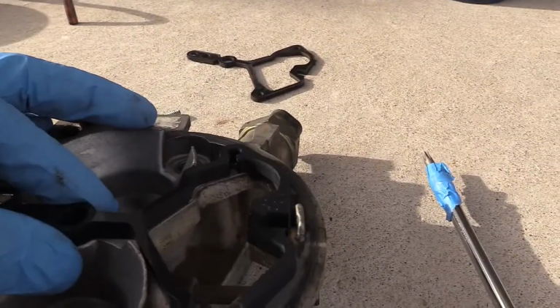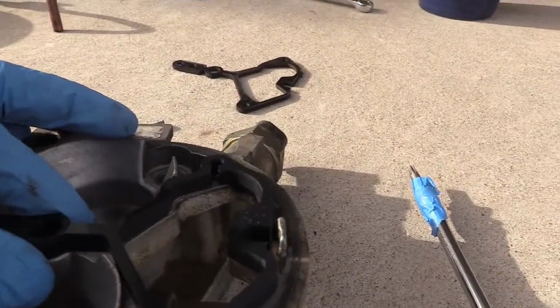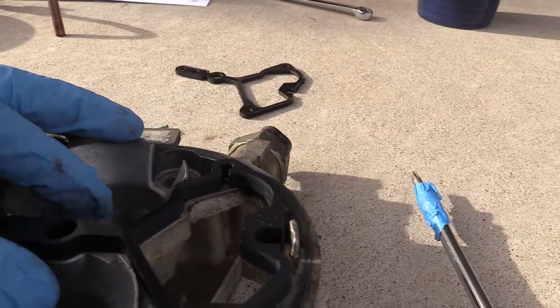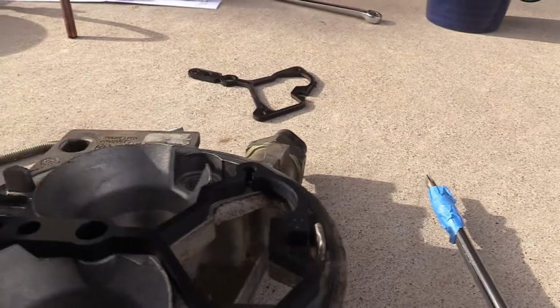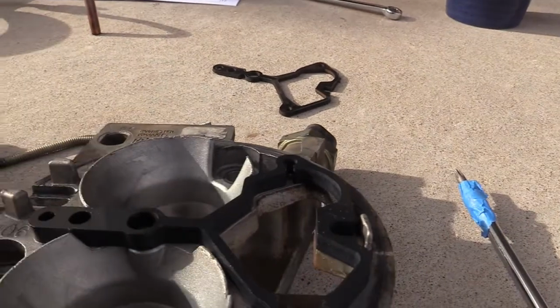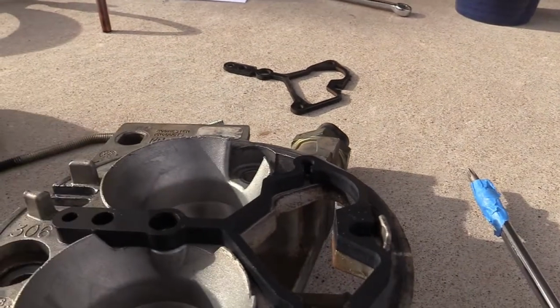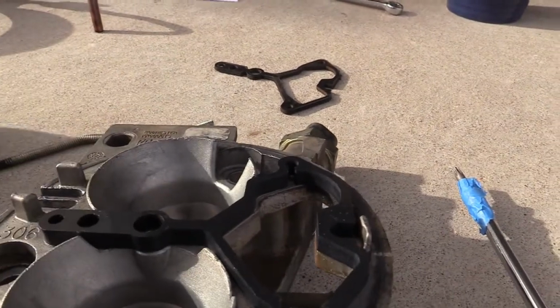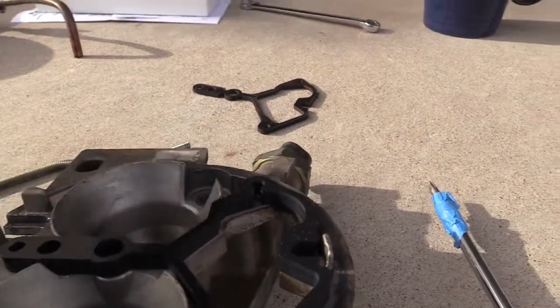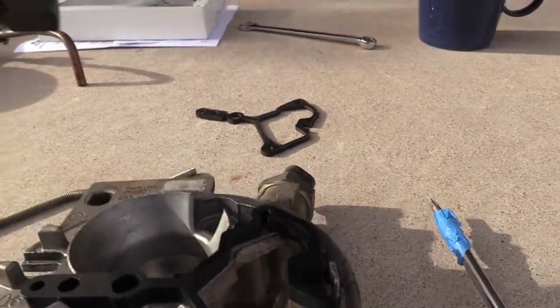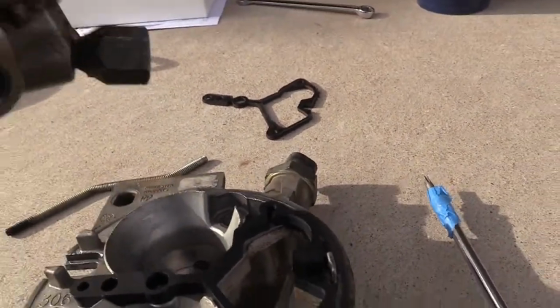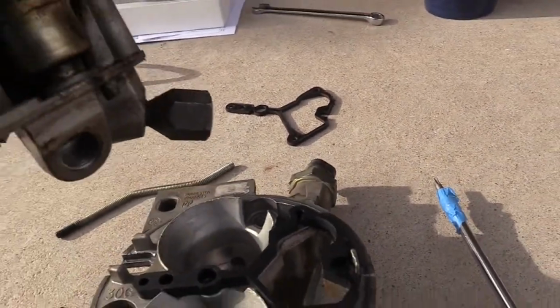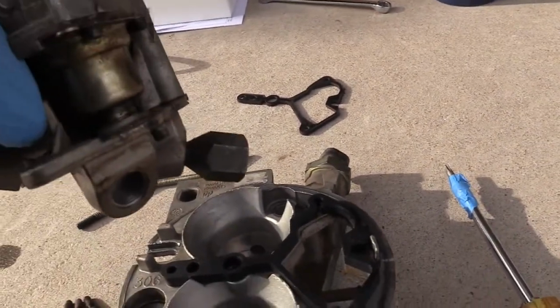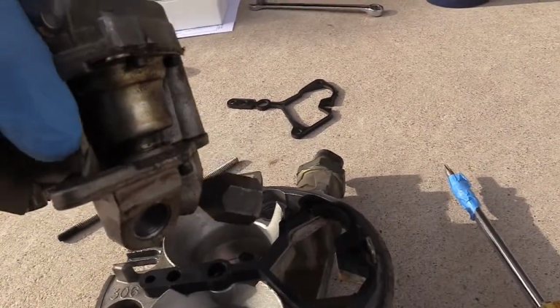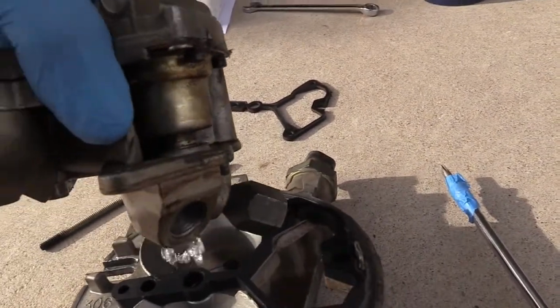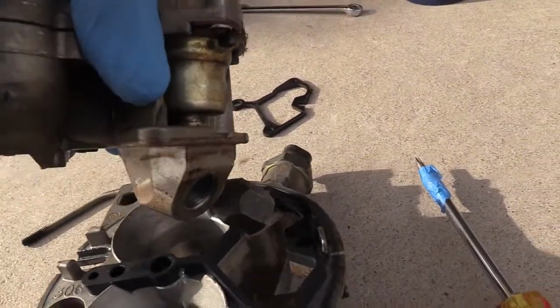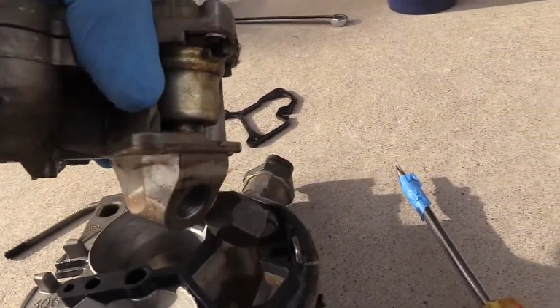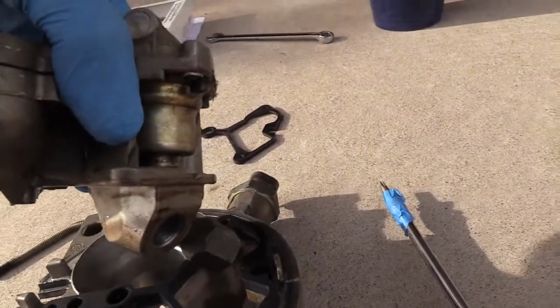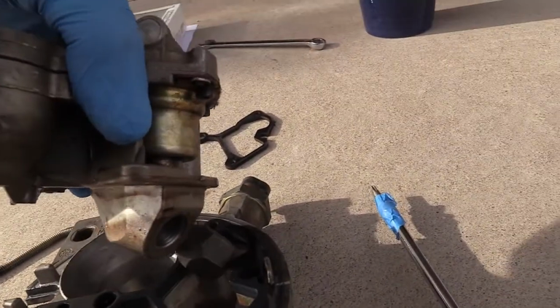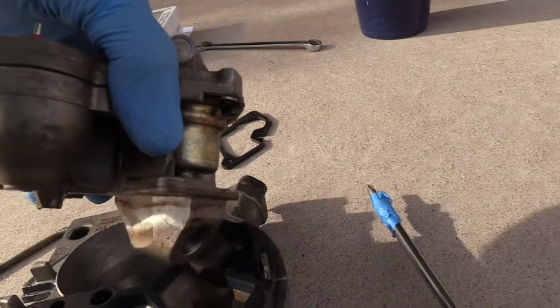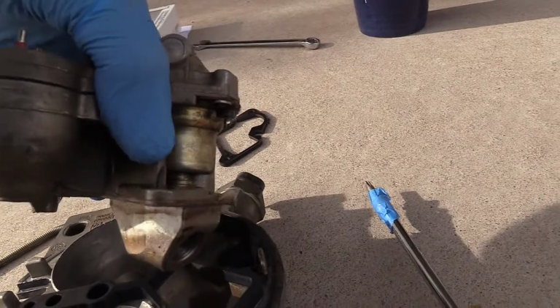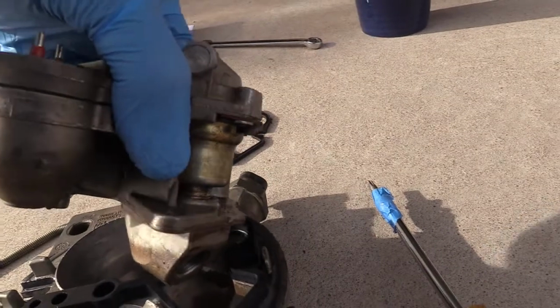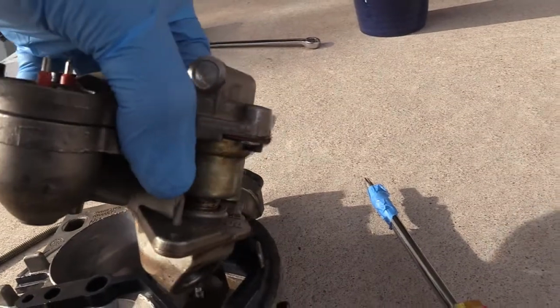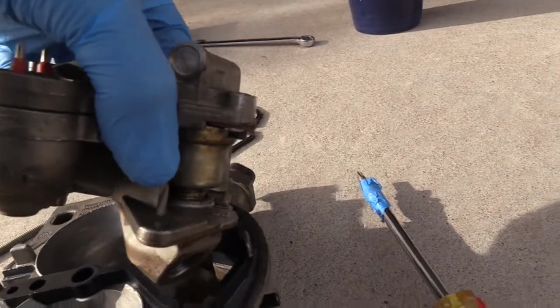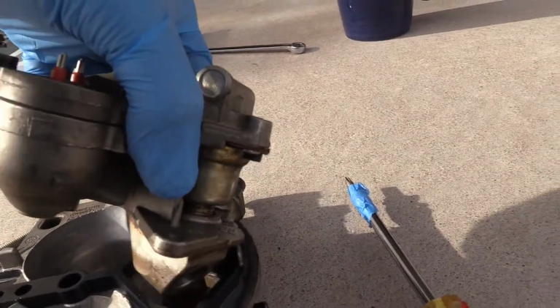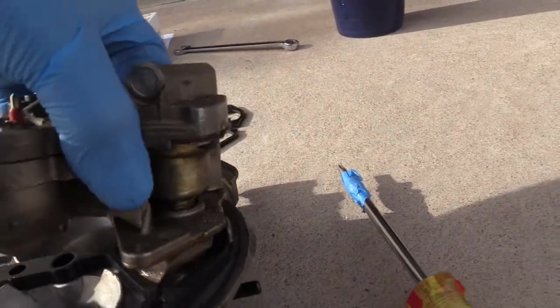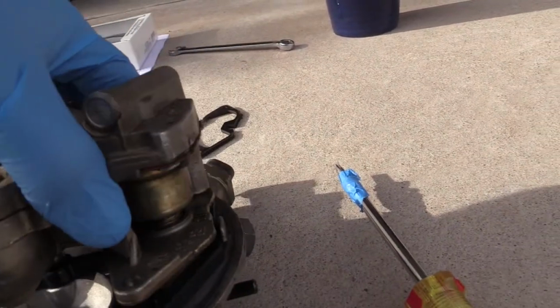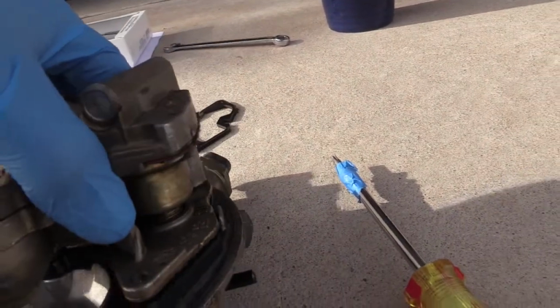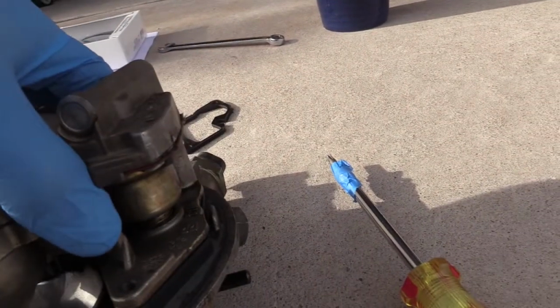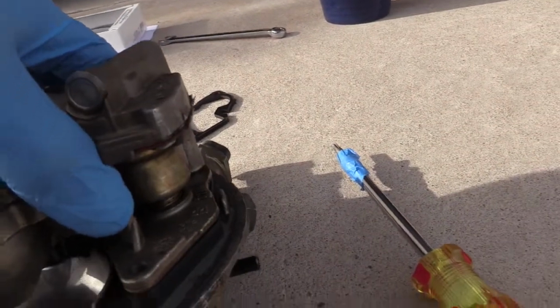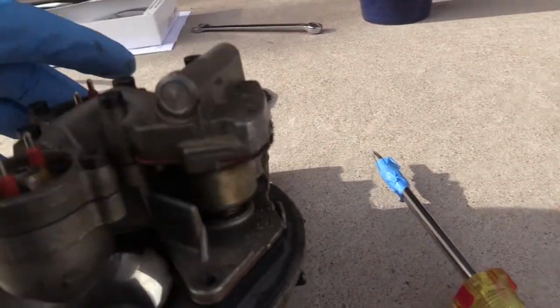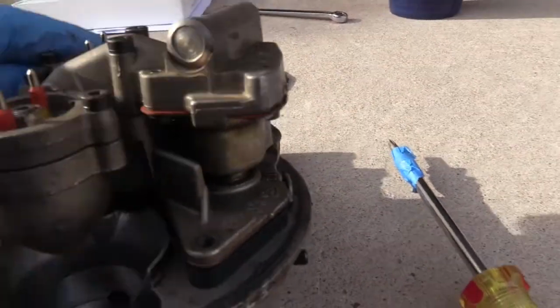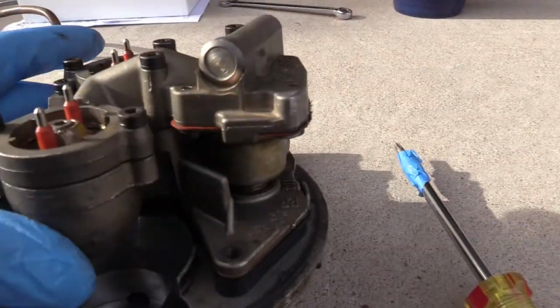So you line it up here. Watch out for that gasoline. You insert the top back into the base of the throttle body.